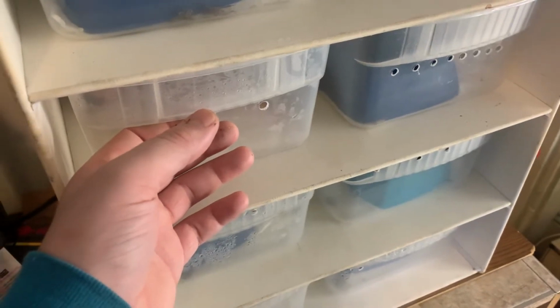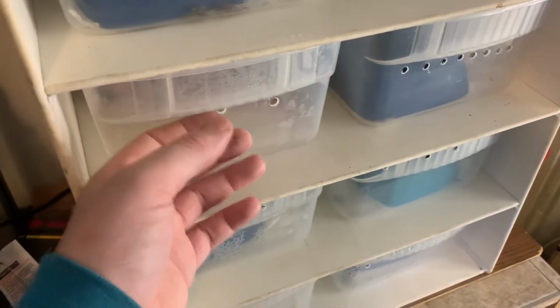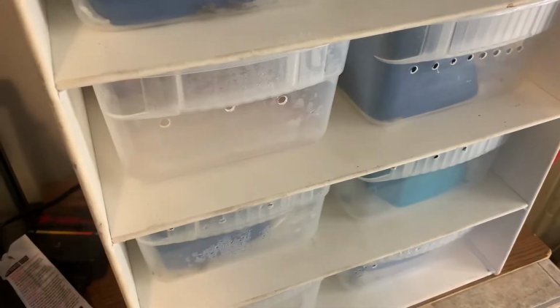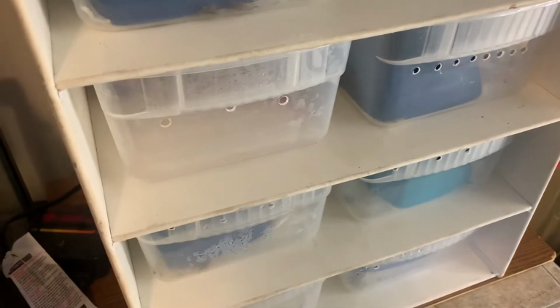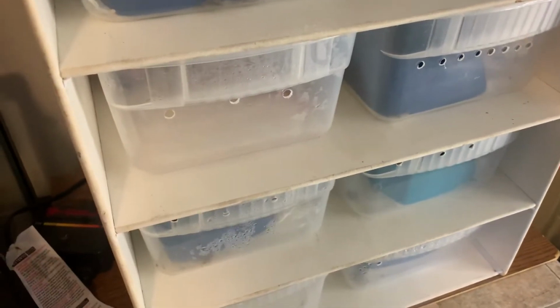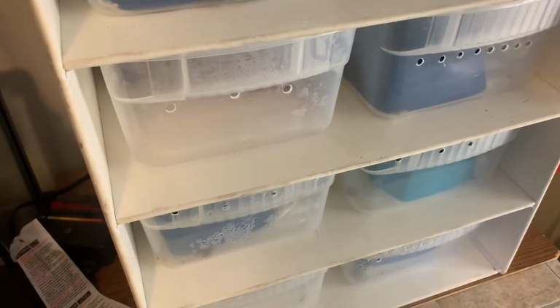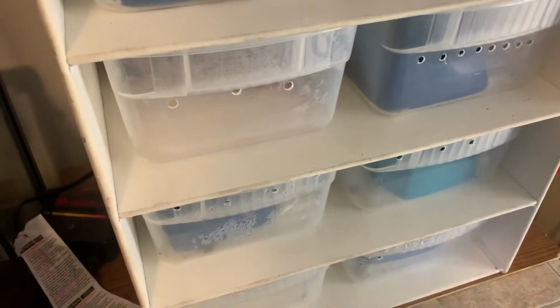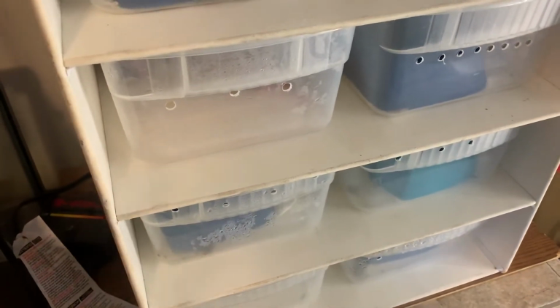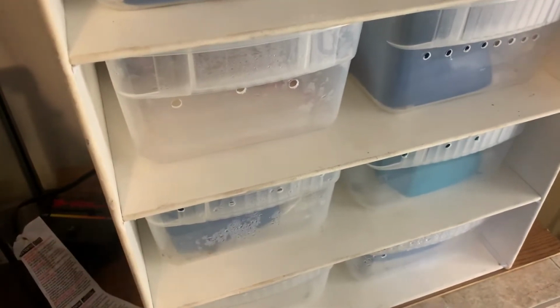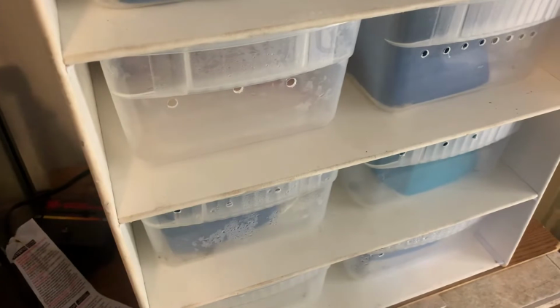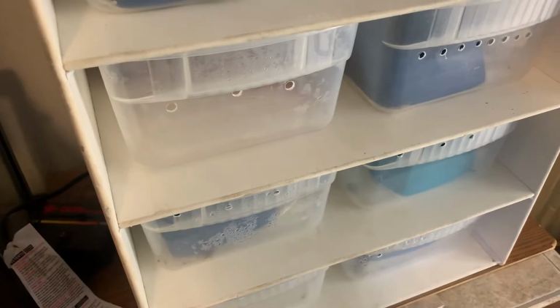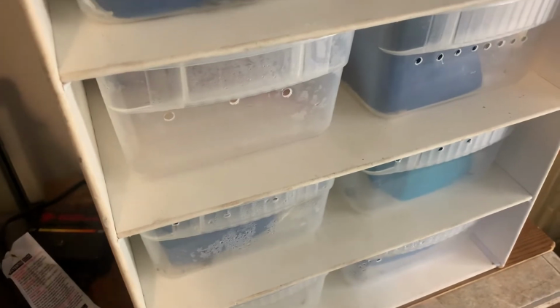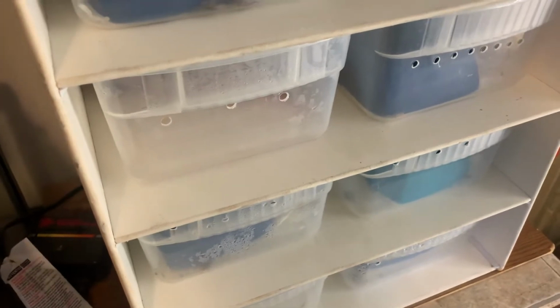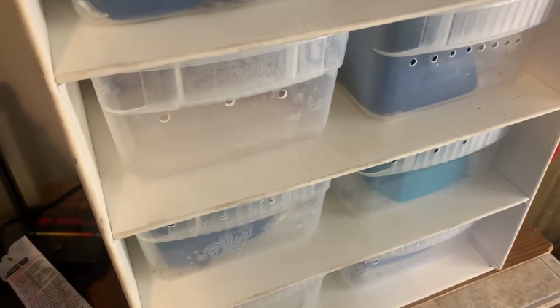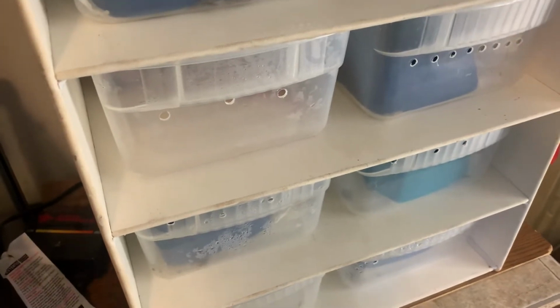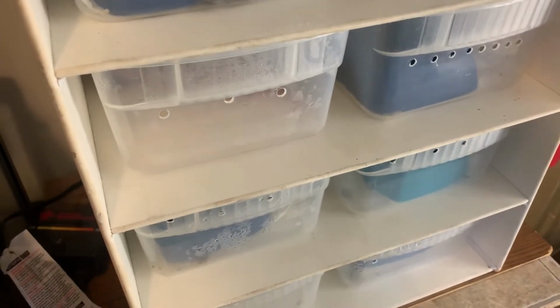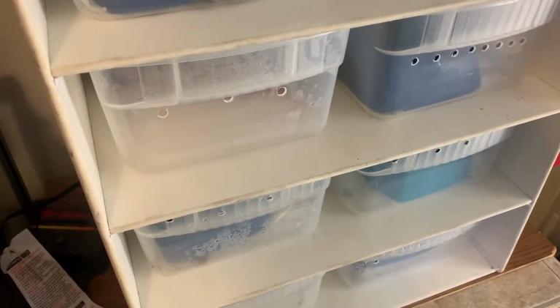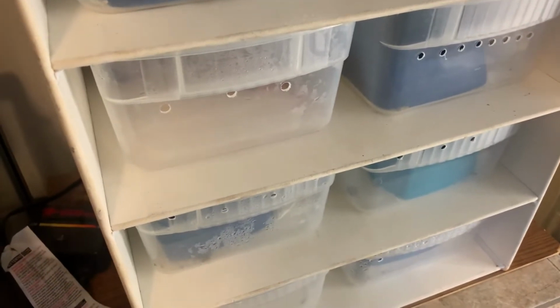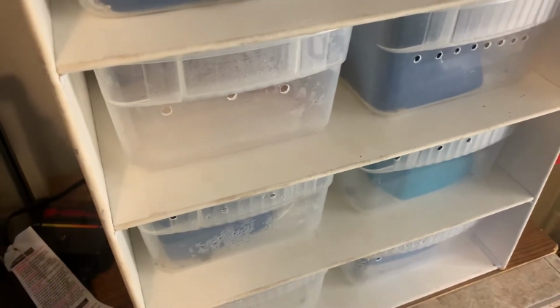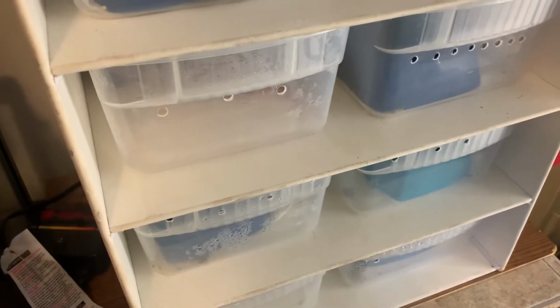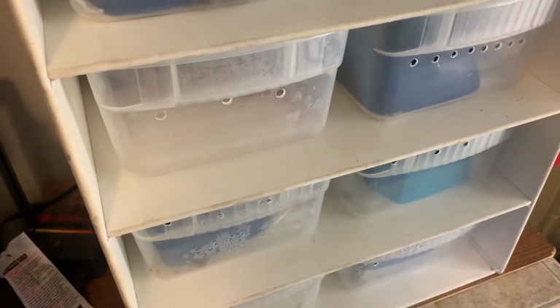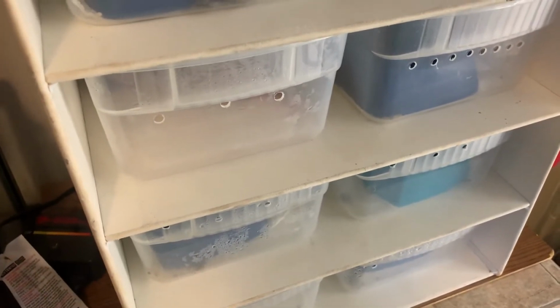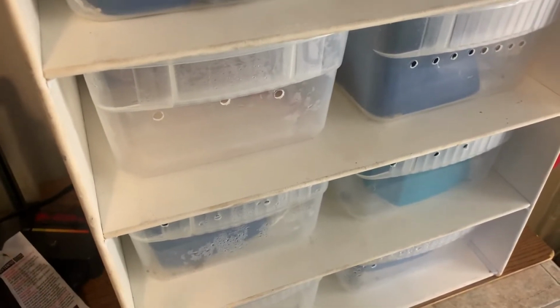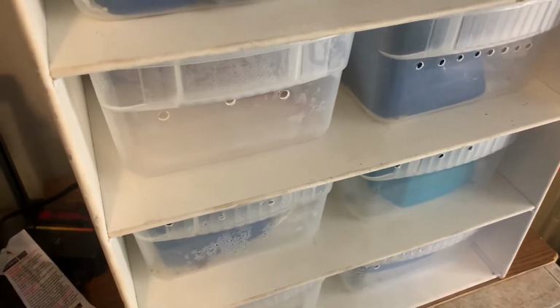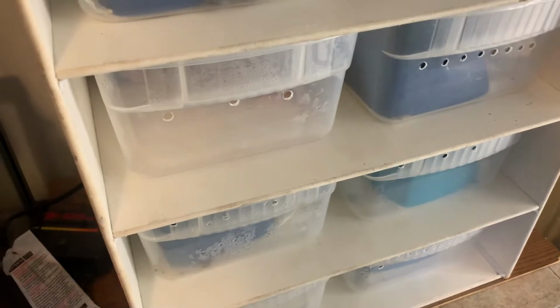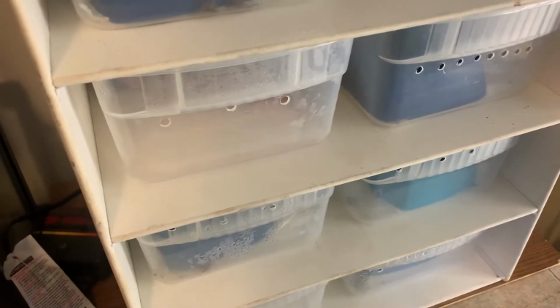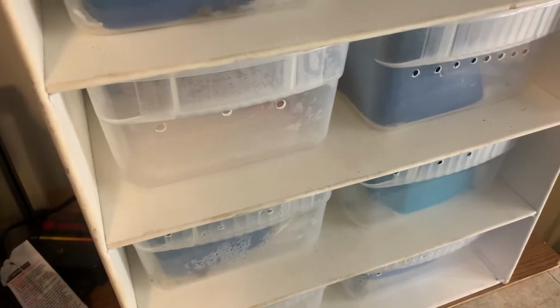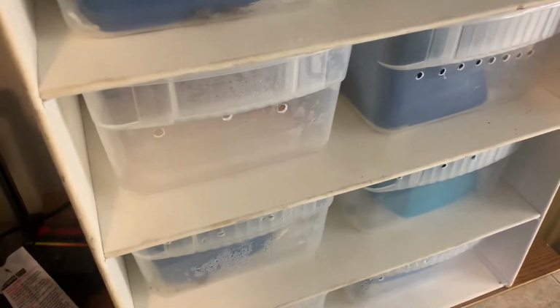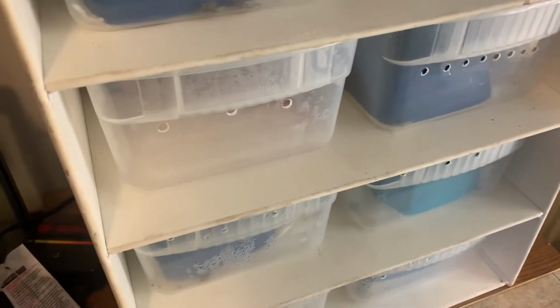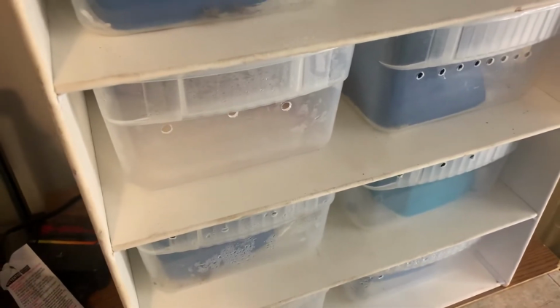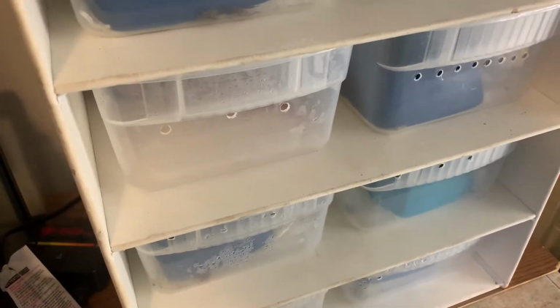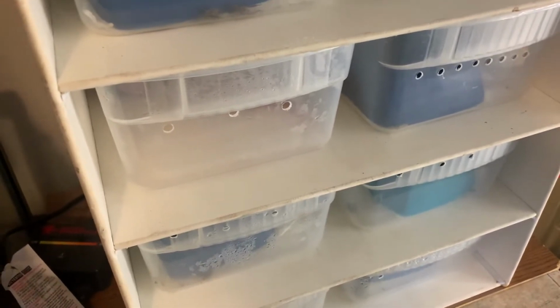Hey guys, this is Mike here from Ball and Boas, and I have a big surprise for you. I came out to the reptile room this morning and lo and behold, we have our first boa litter of the season.